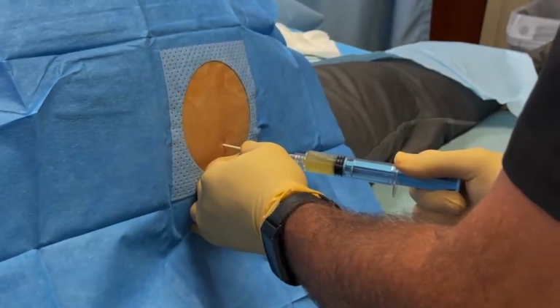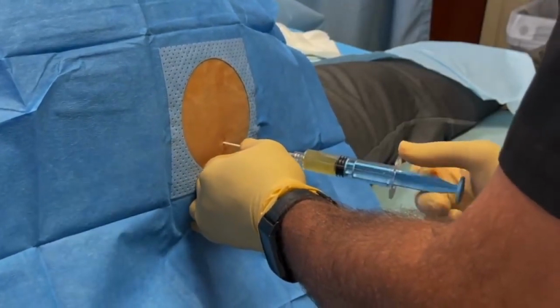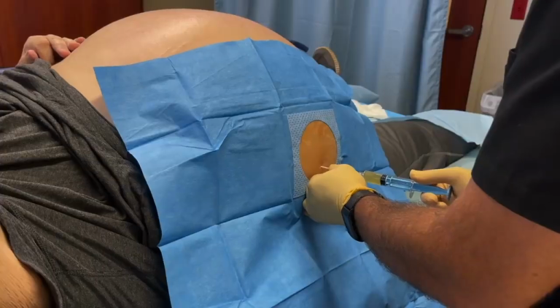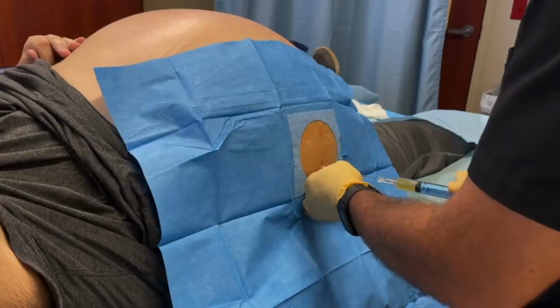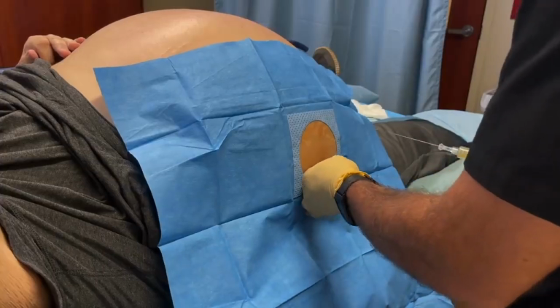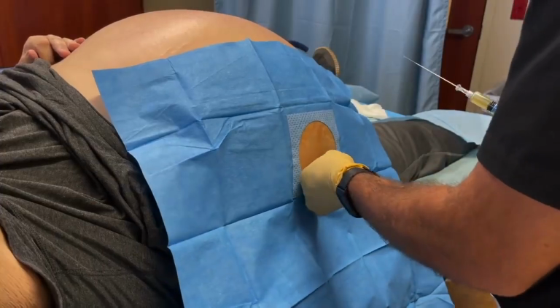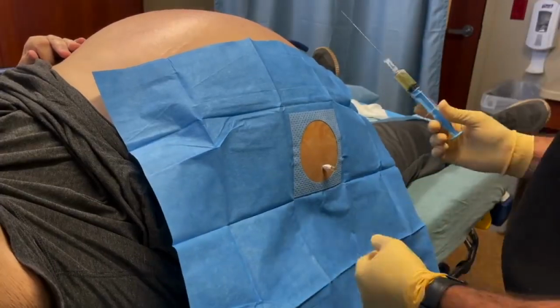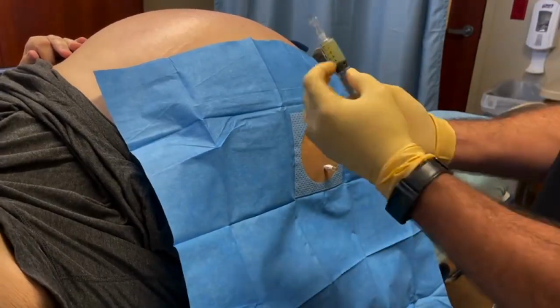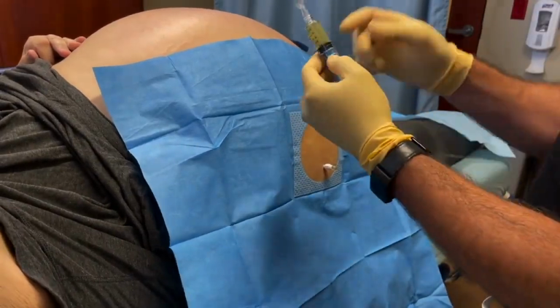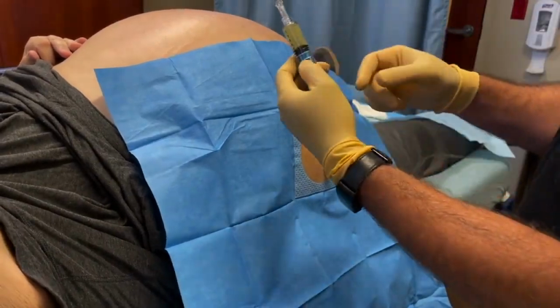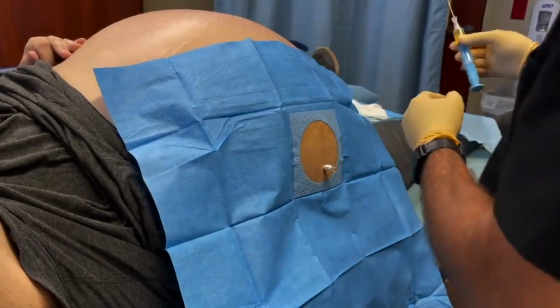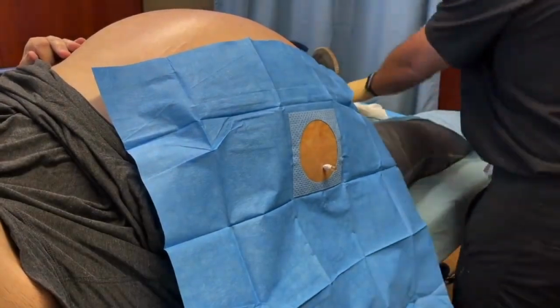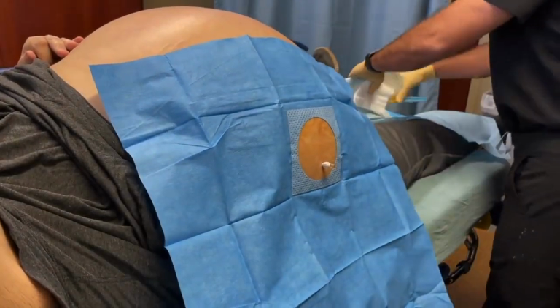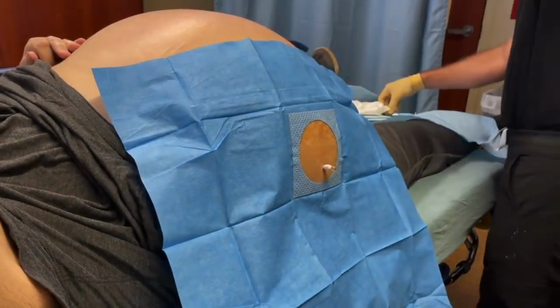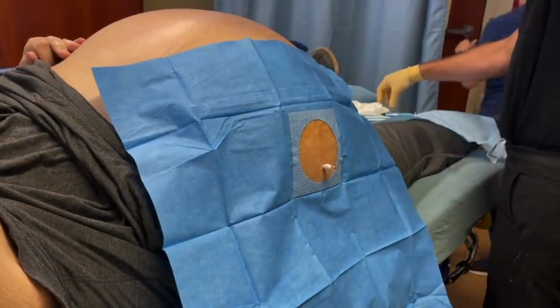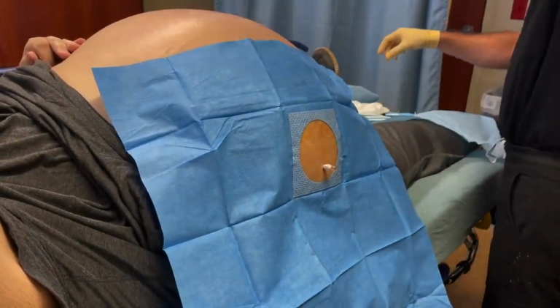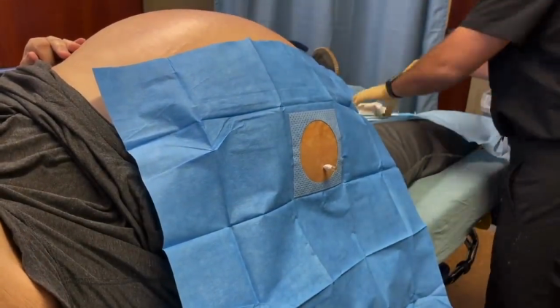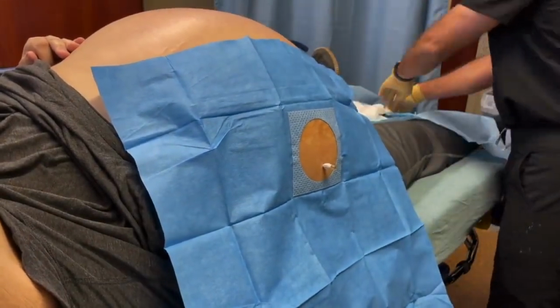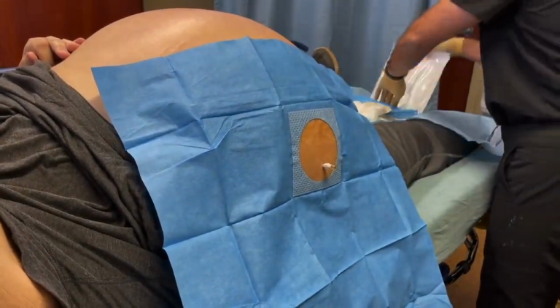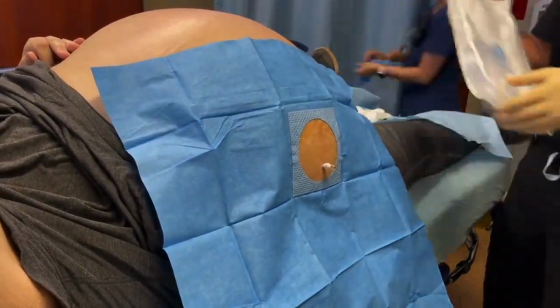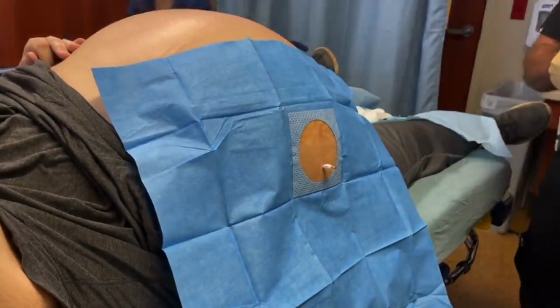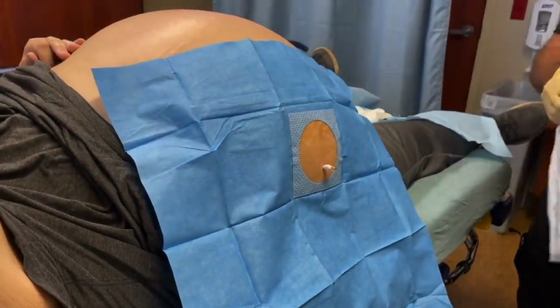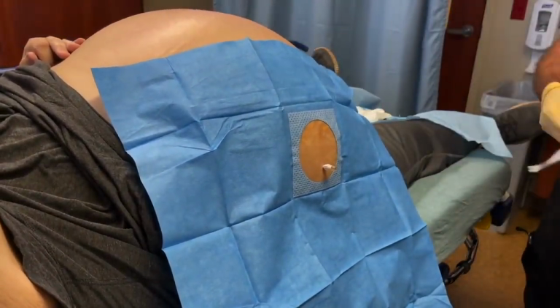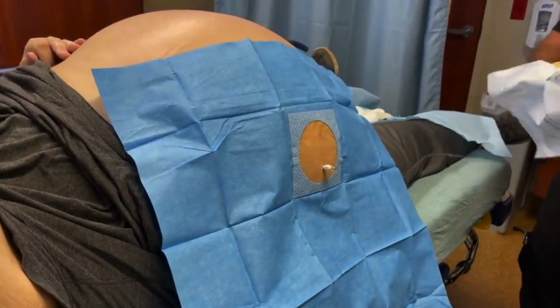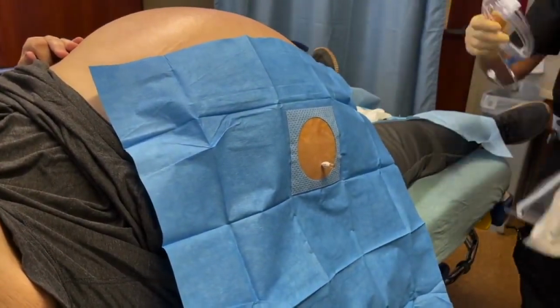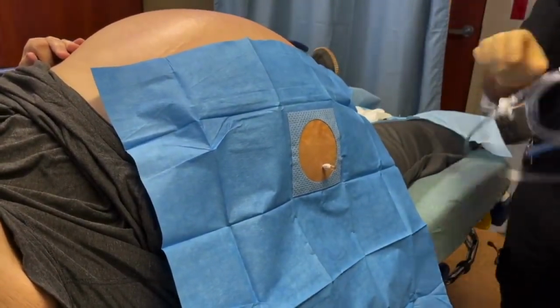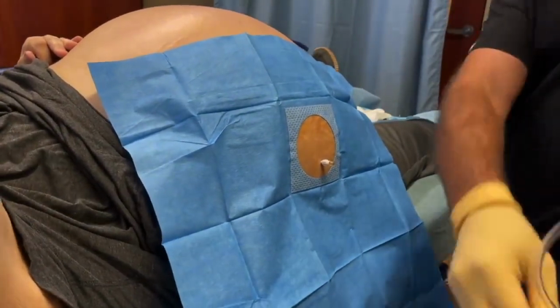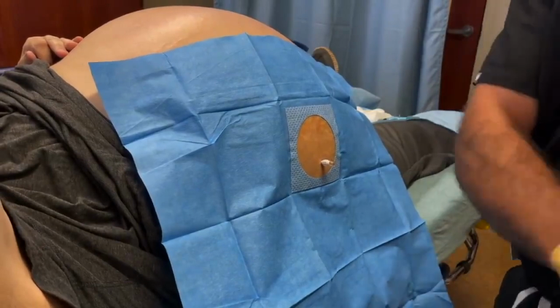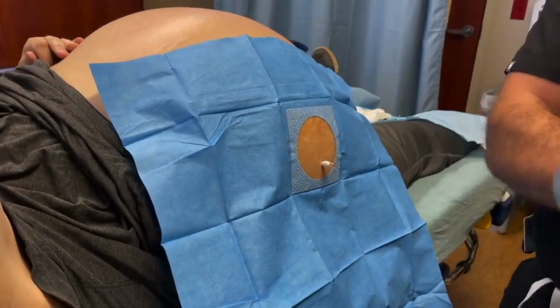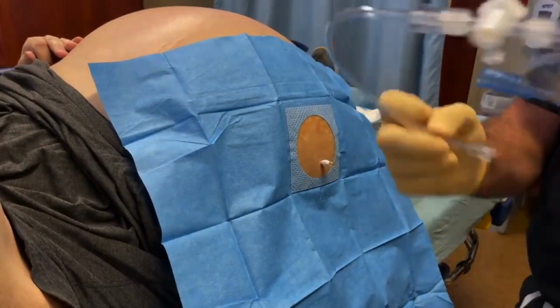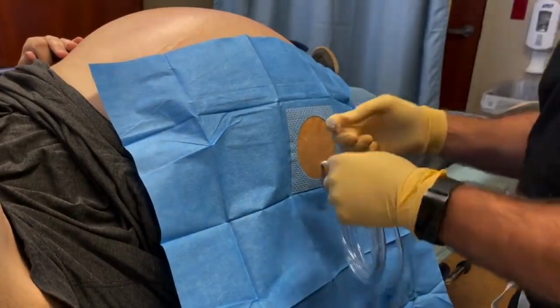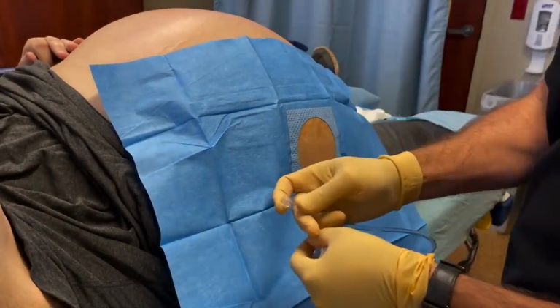Why I'm posting this video again is to remind you of the procedure and what we drained. You can see the fluid that was drained looked like pretty much urine — a yellow clear fluid.